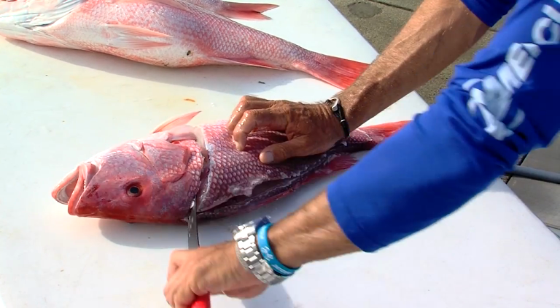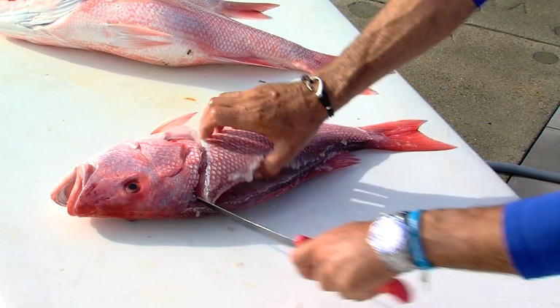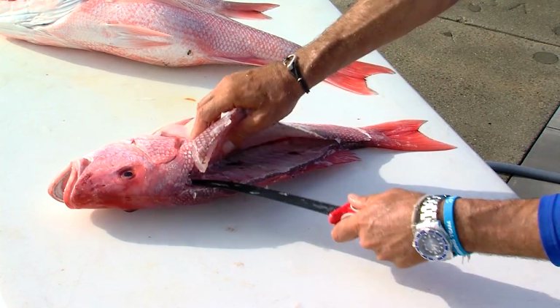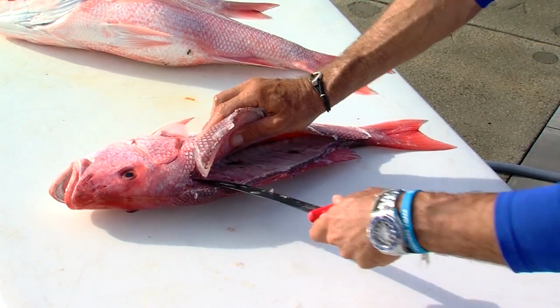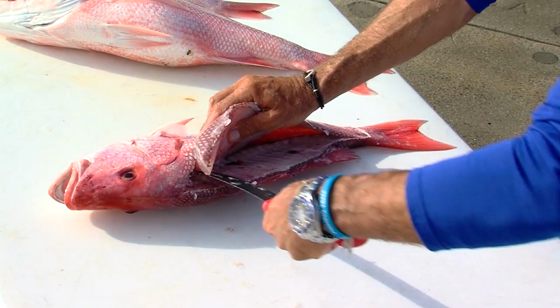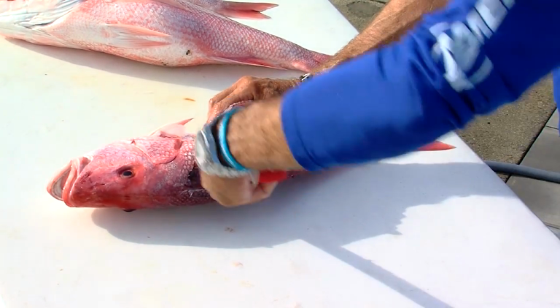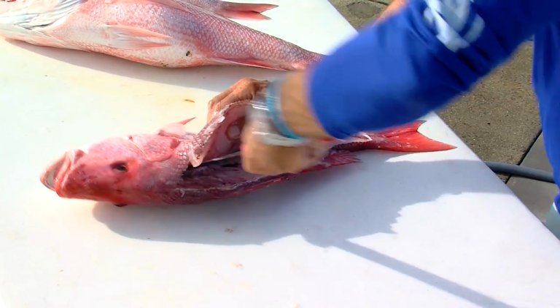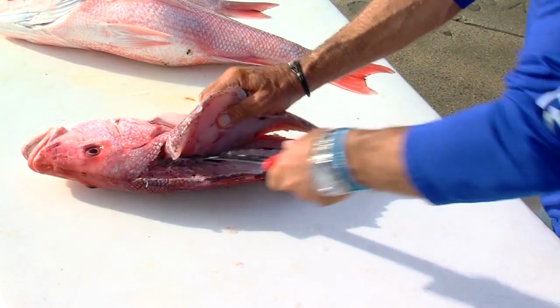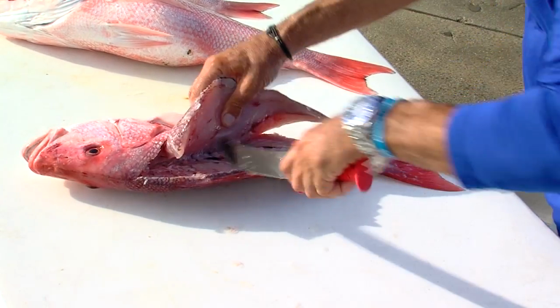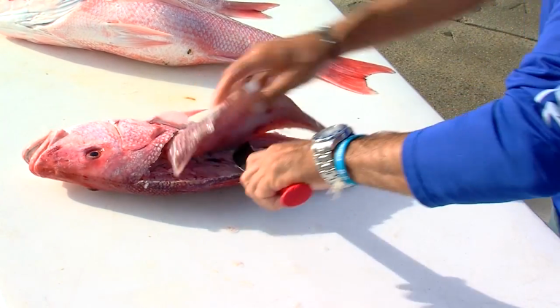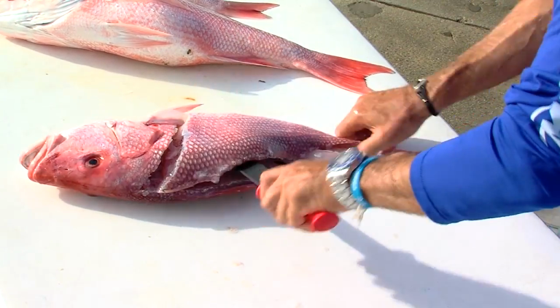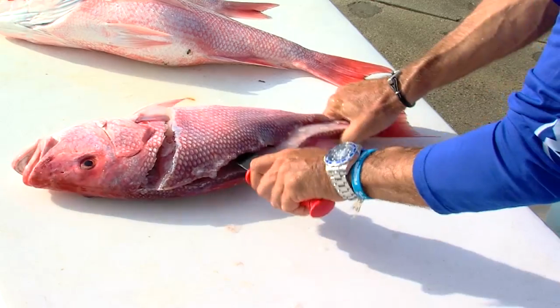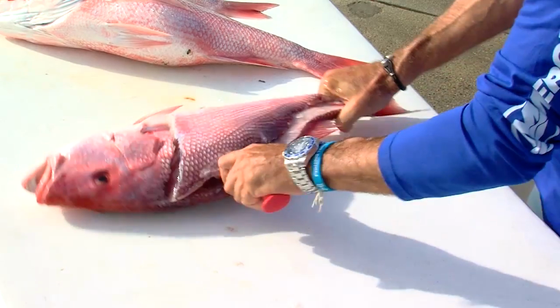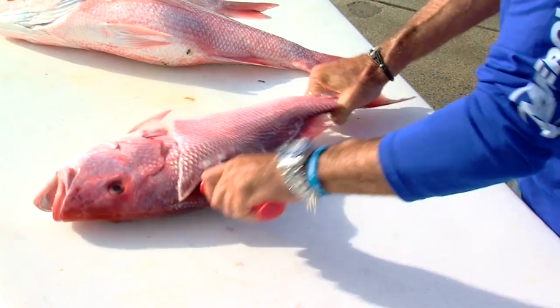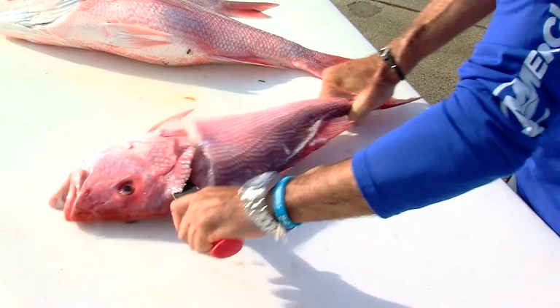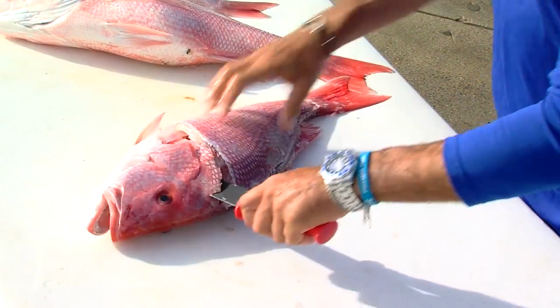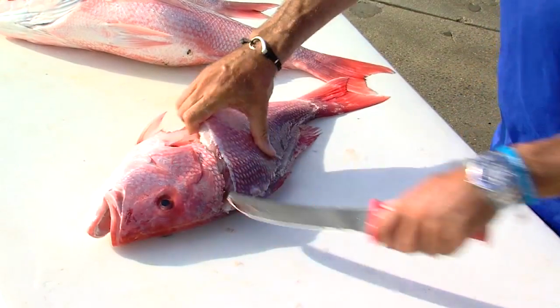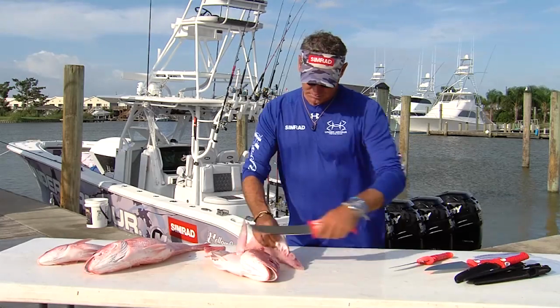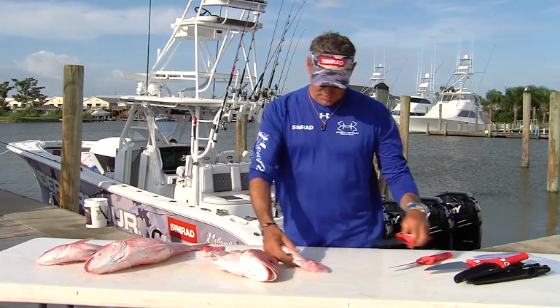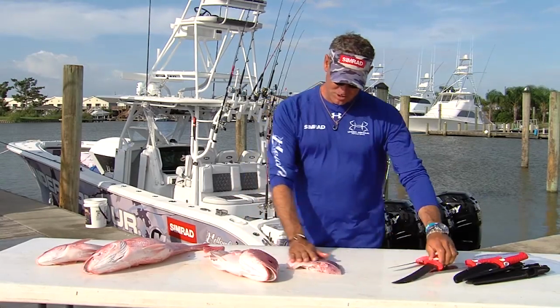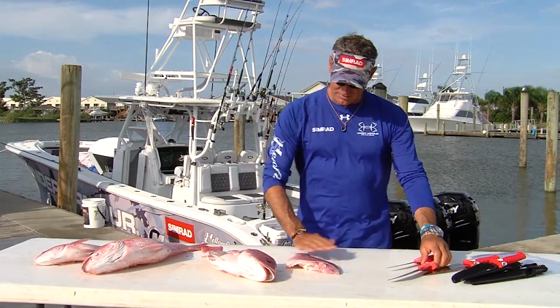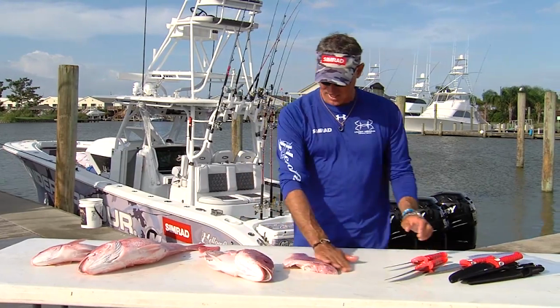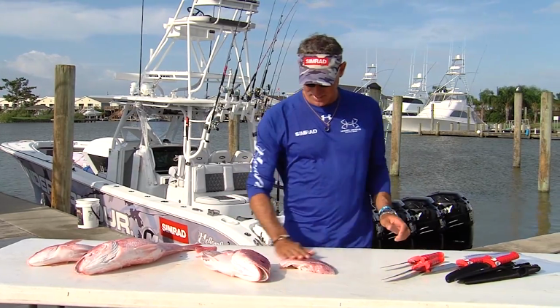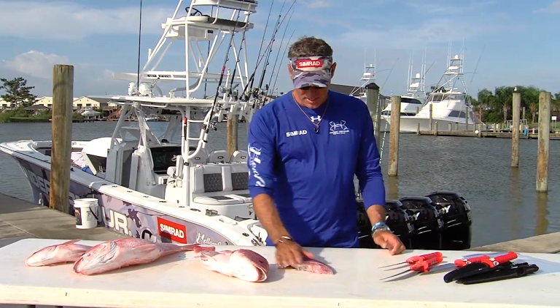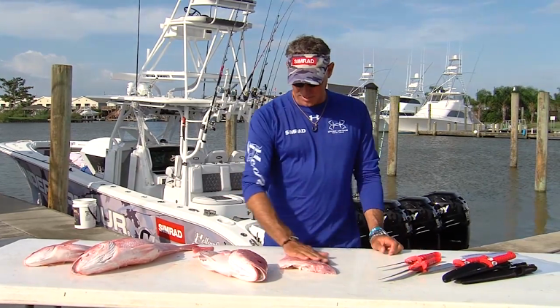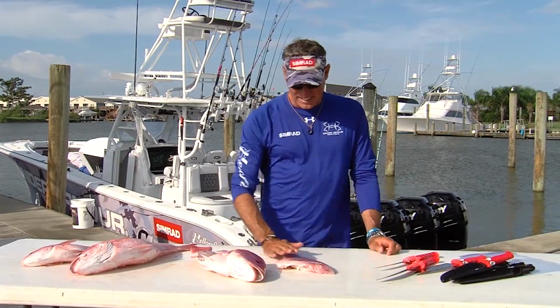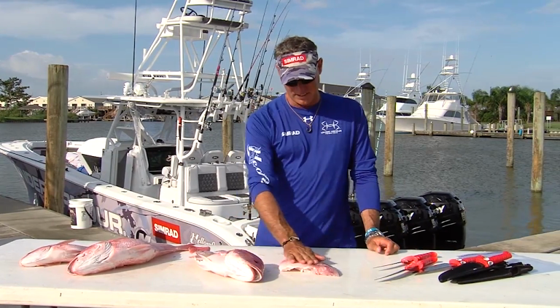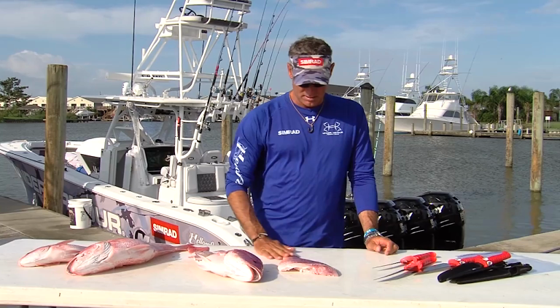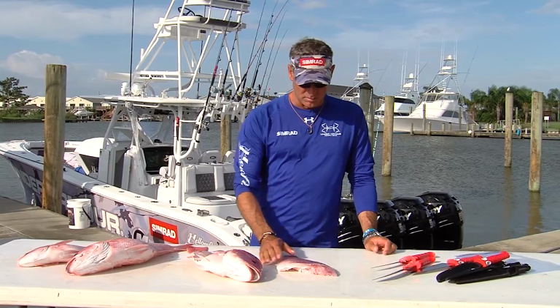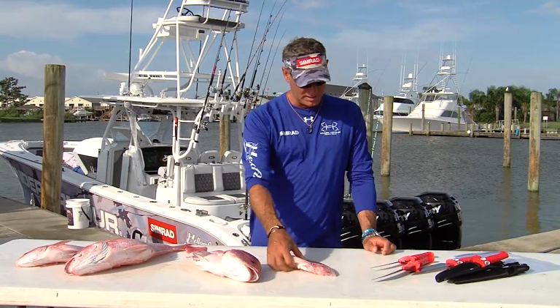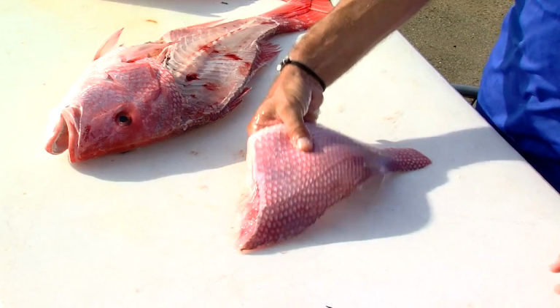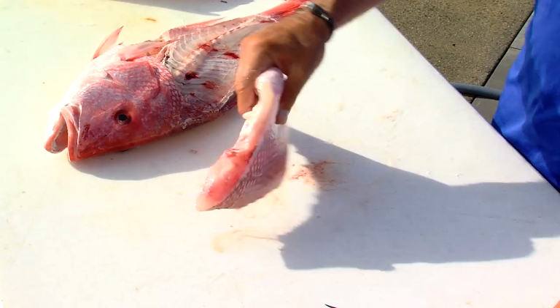The hardest part is always the rib cage, so I just want to pop it right through, boom. Now that you've got the filet, I'm going to bake this later, so I'm going to get the skin off.